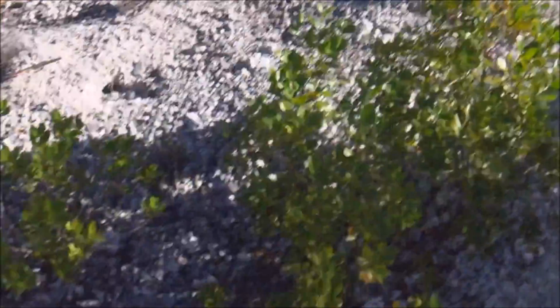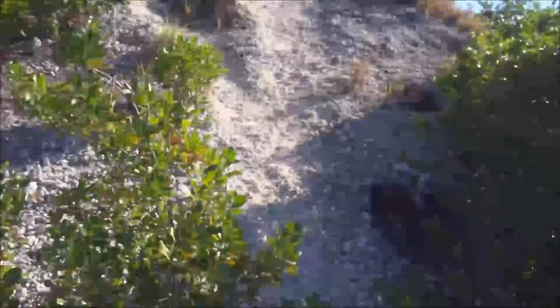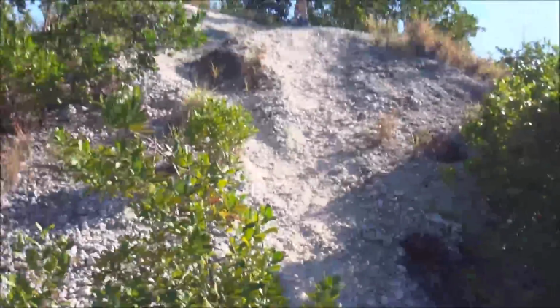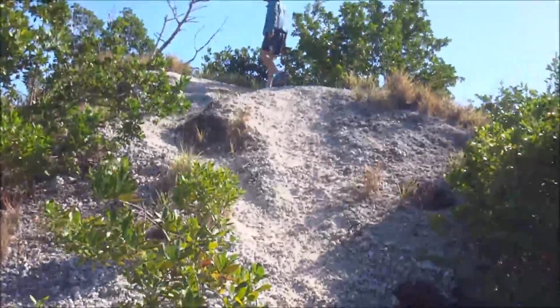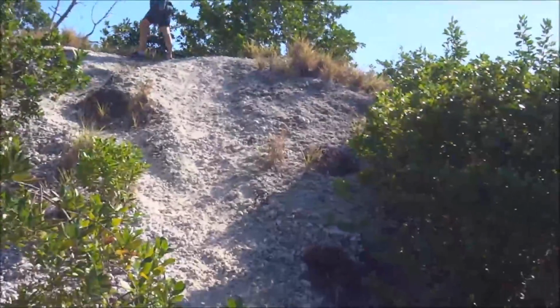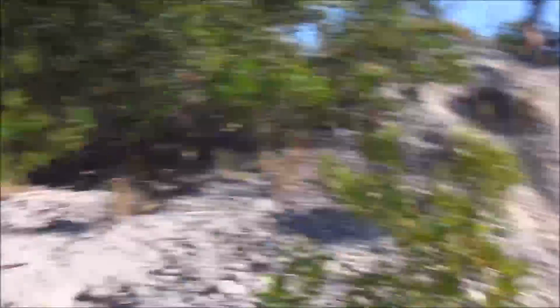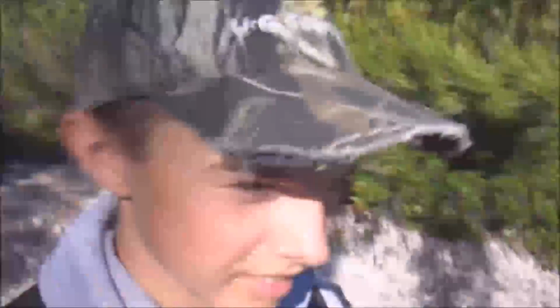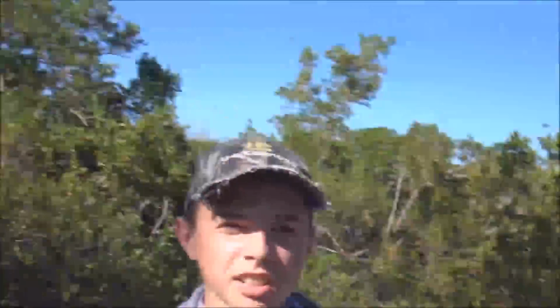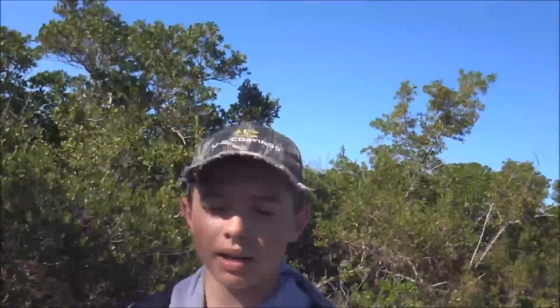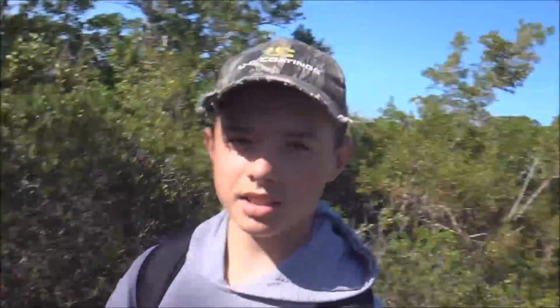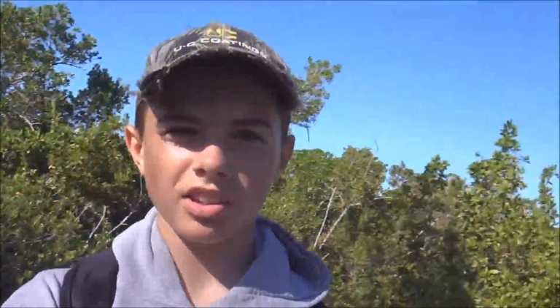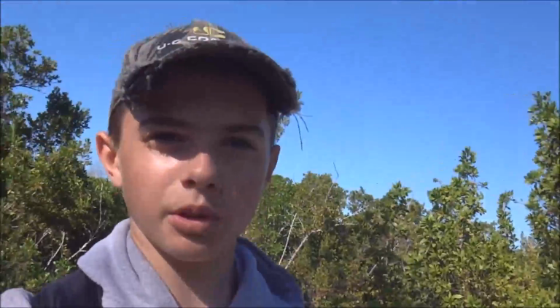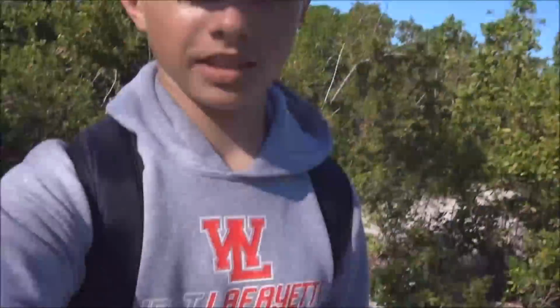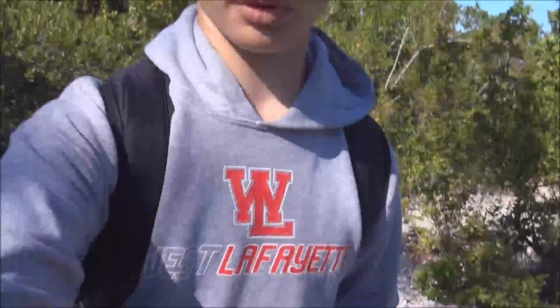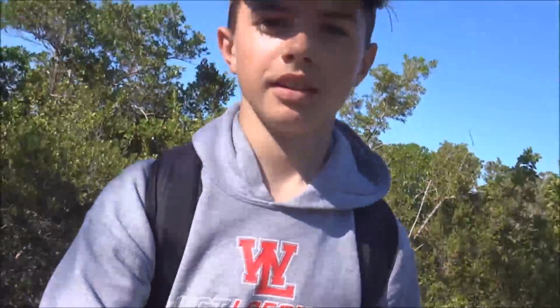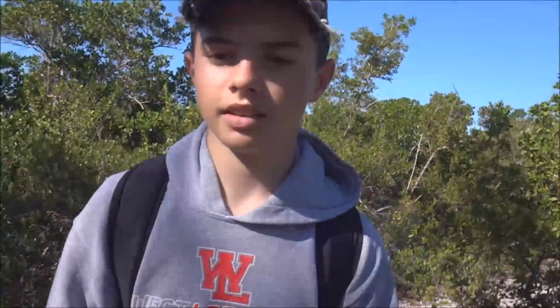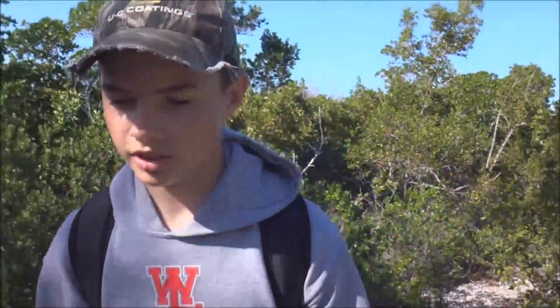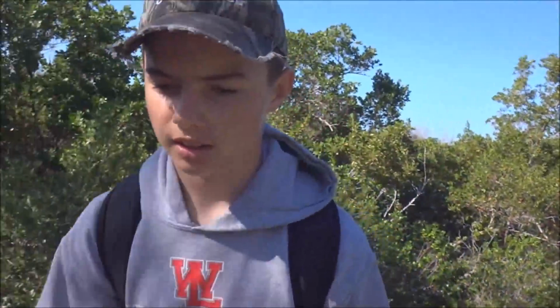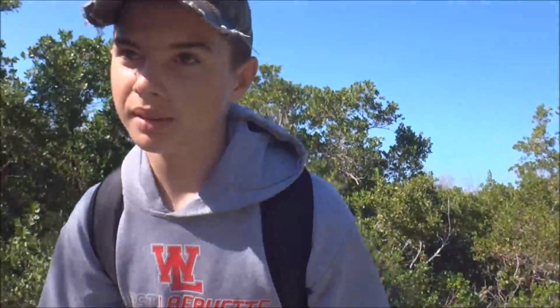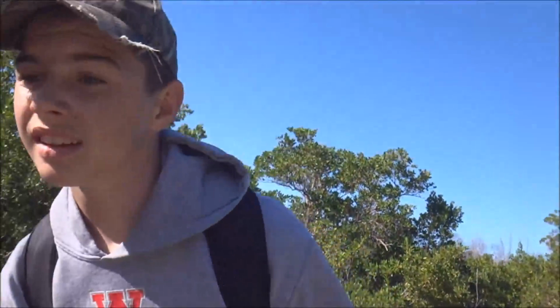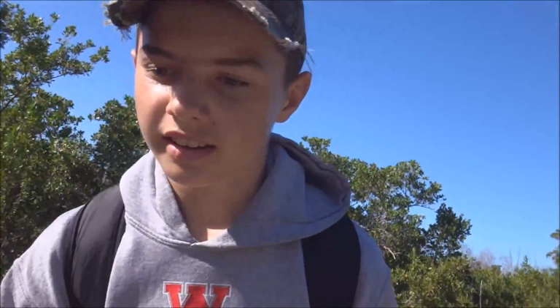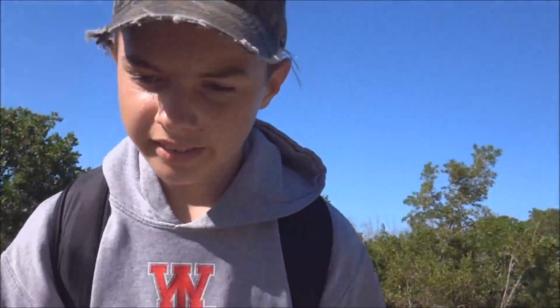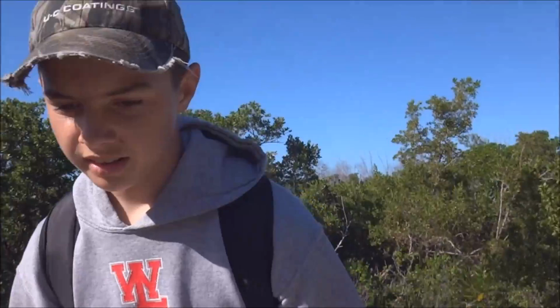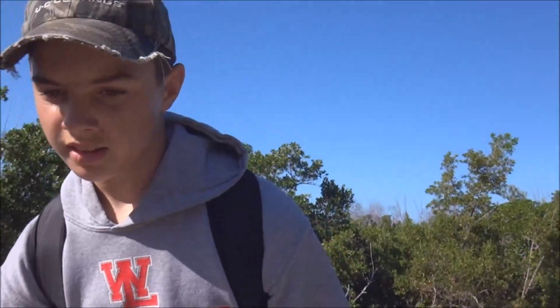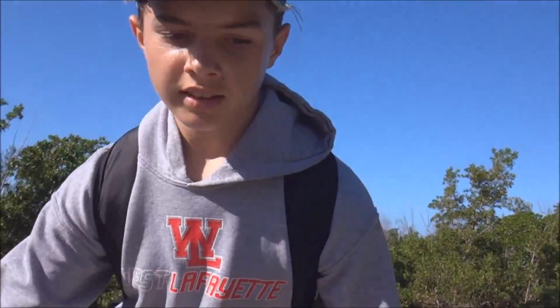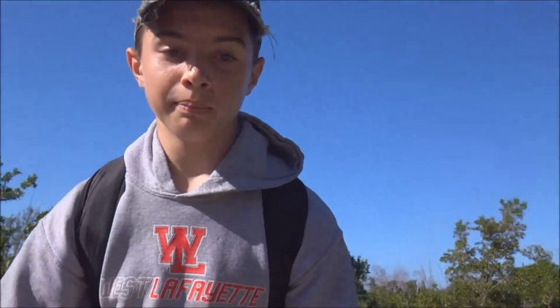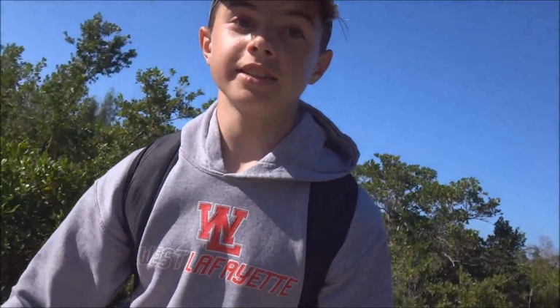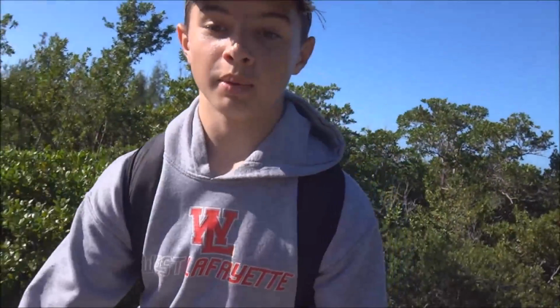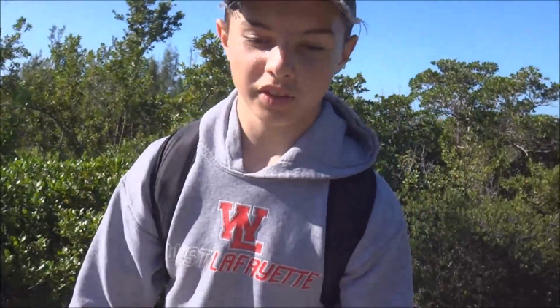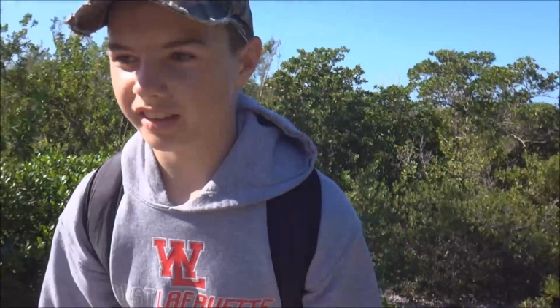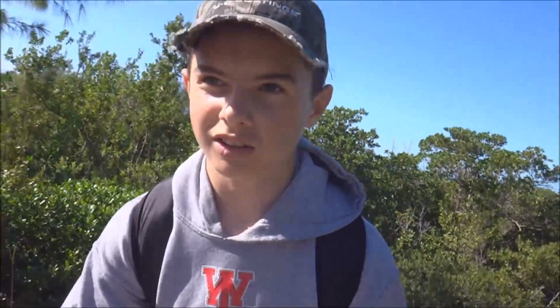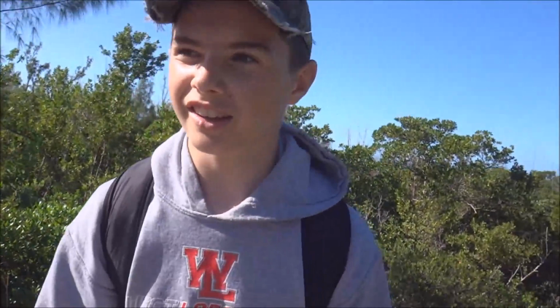This is the hill — it's kind of small, but I think it's the biggest hill in the Florida Keys, maybe. I don't know. Definitely buildings are higher, but I don't know if there's anything natural this high.